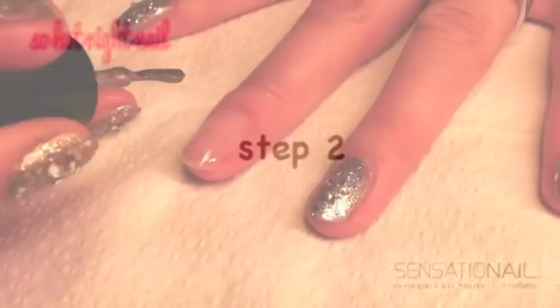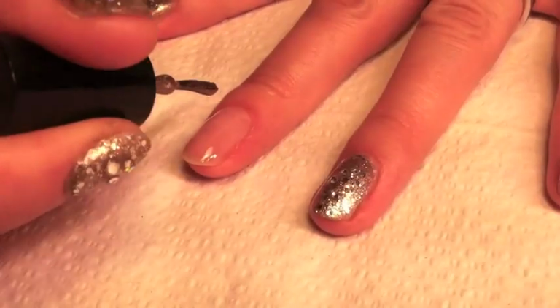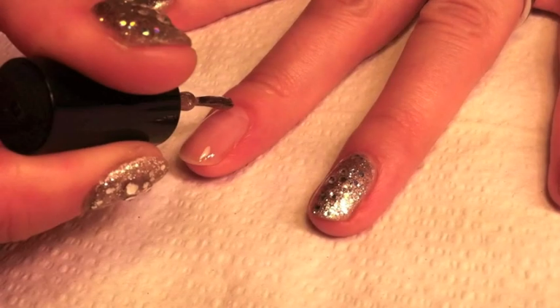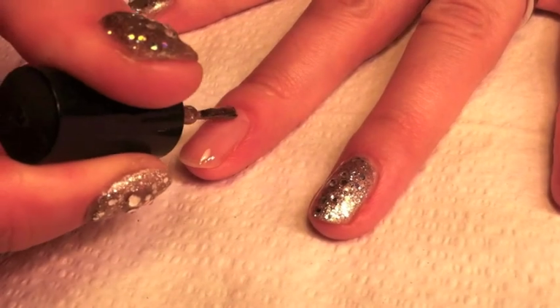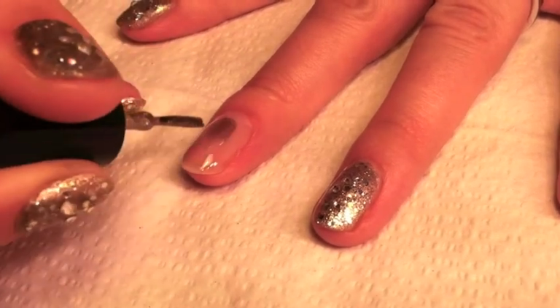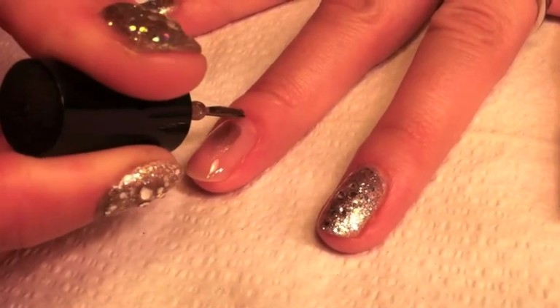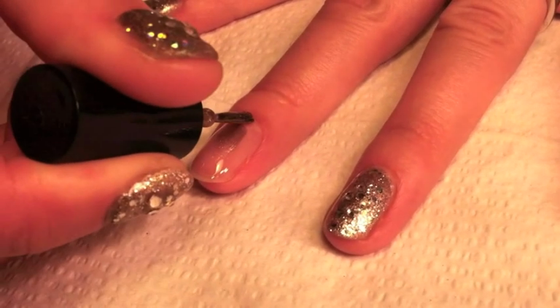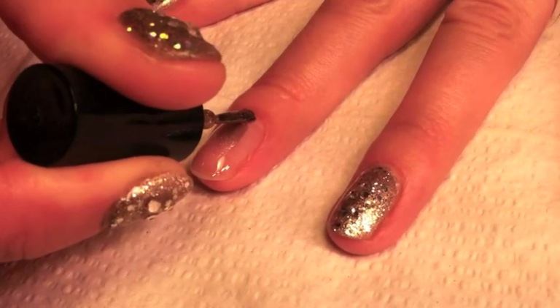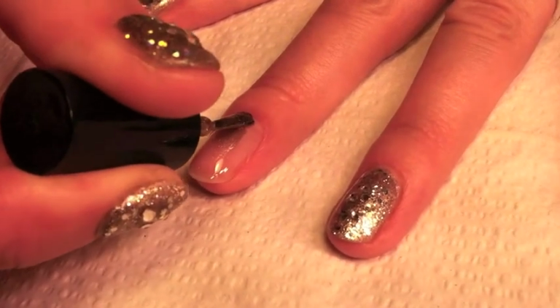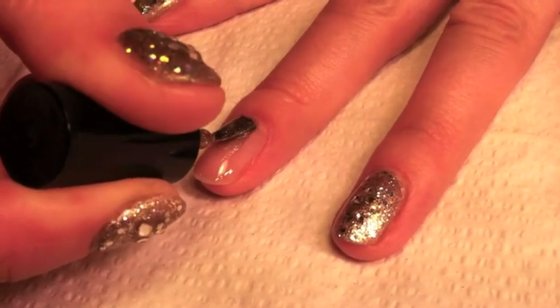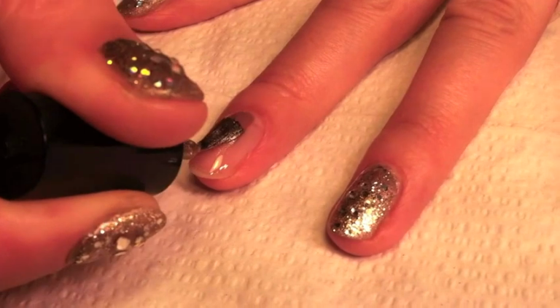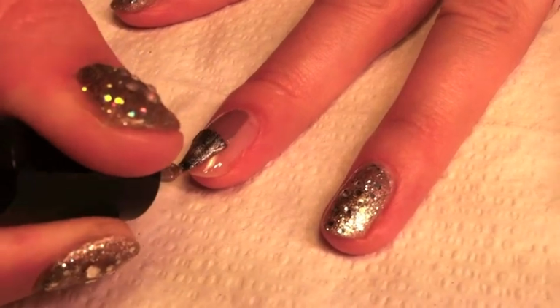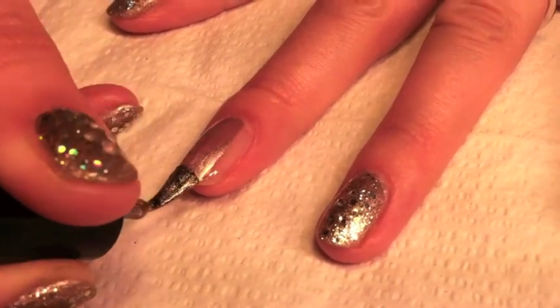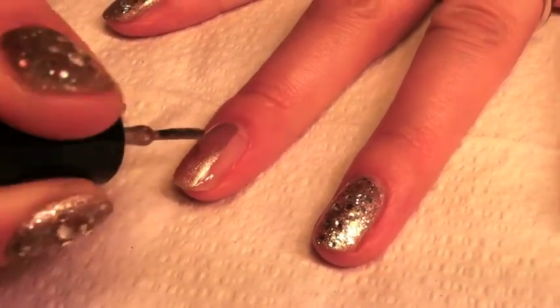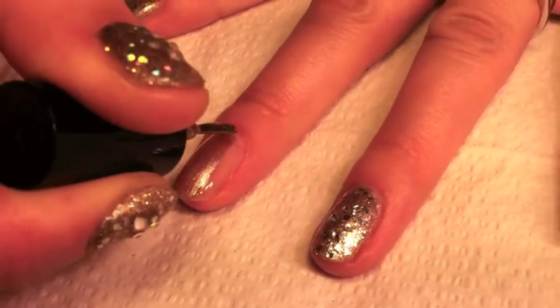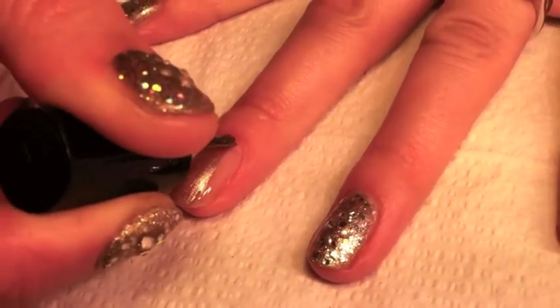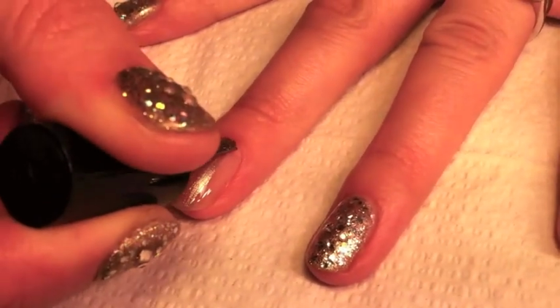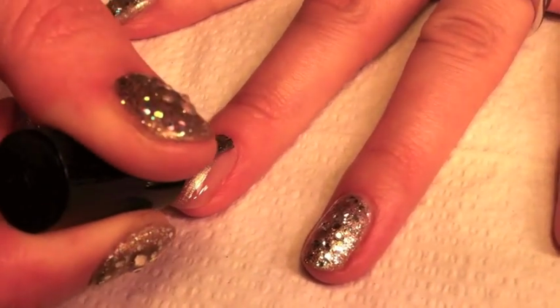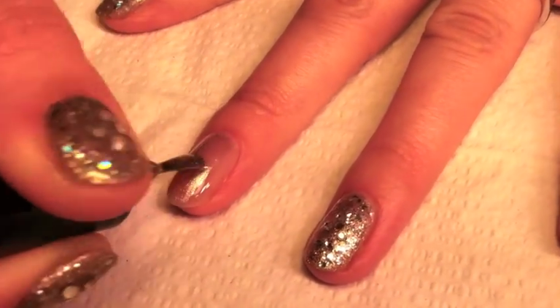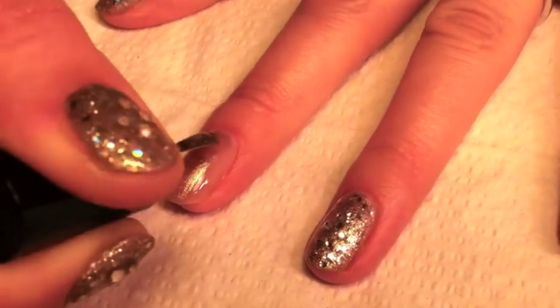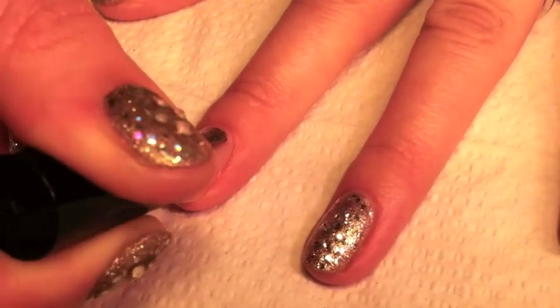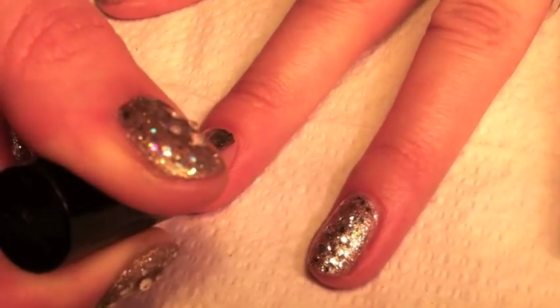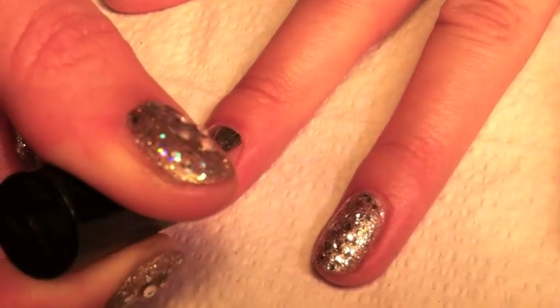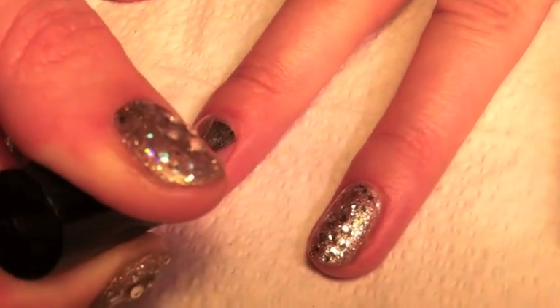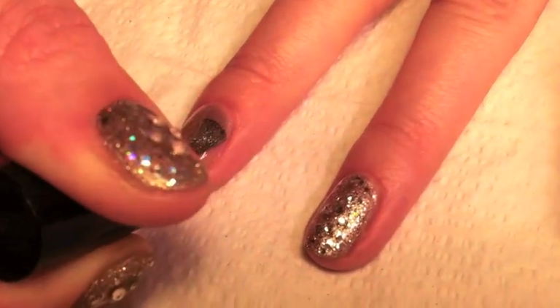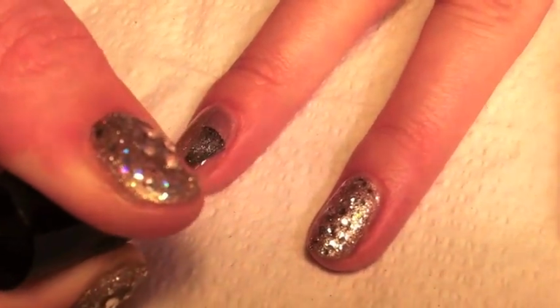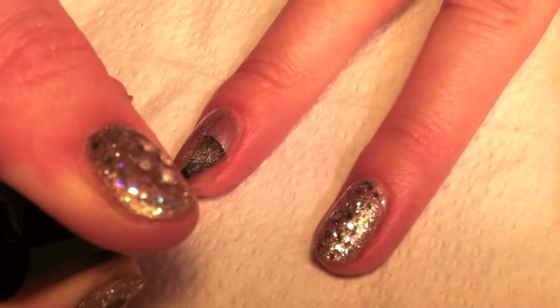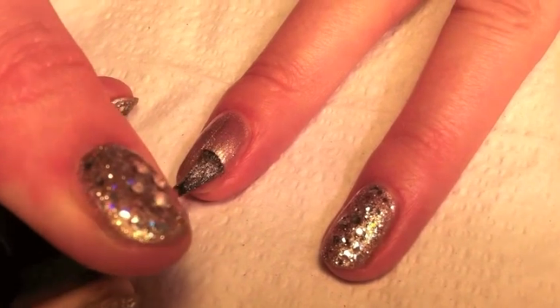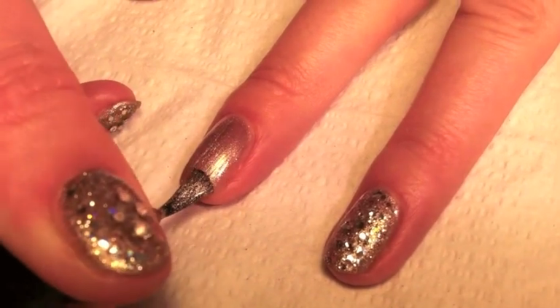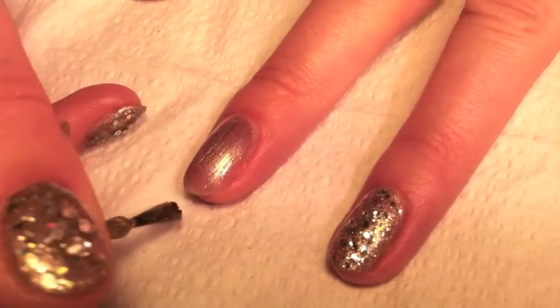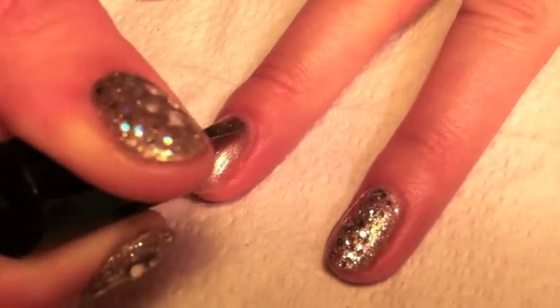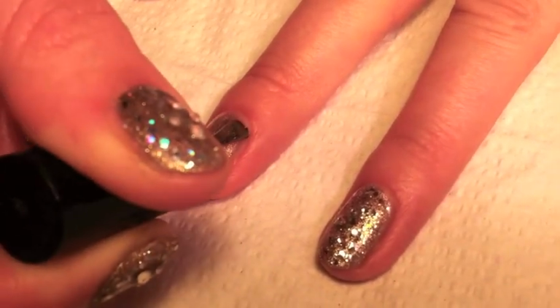Apply two layers of gold nutite, curing for 60 seconds after each one.